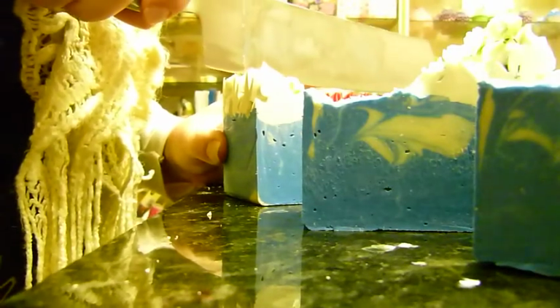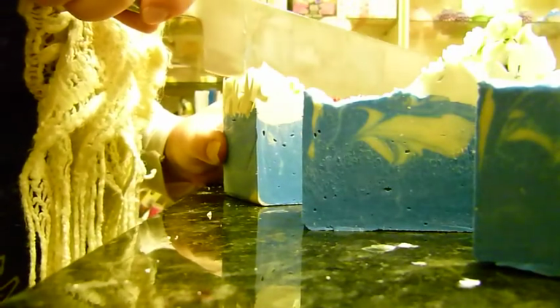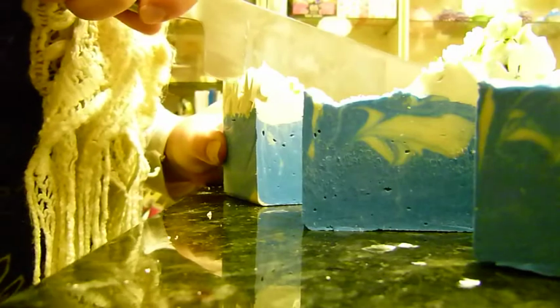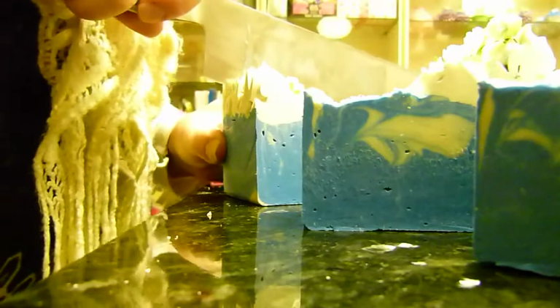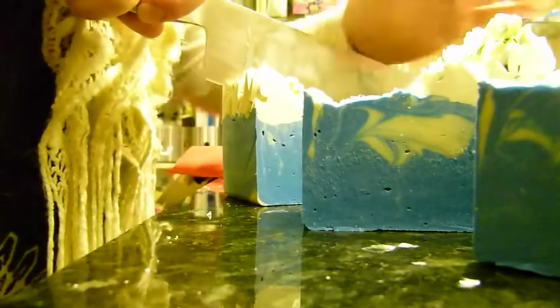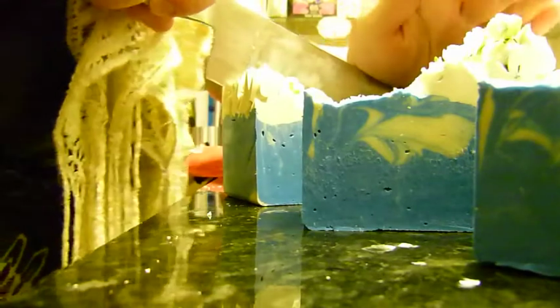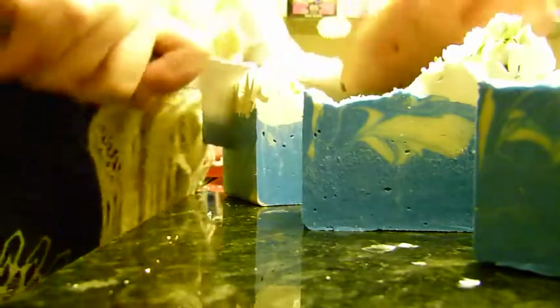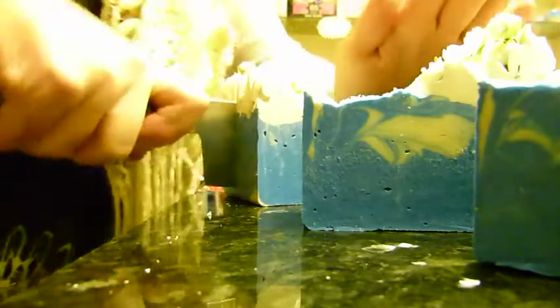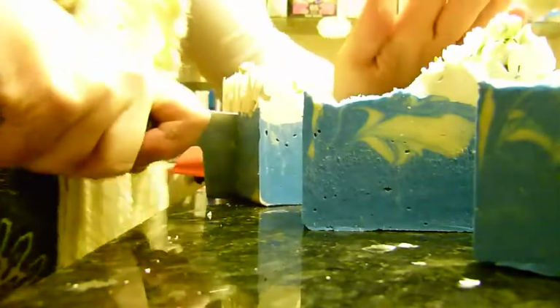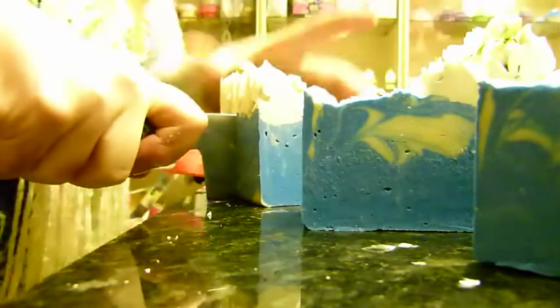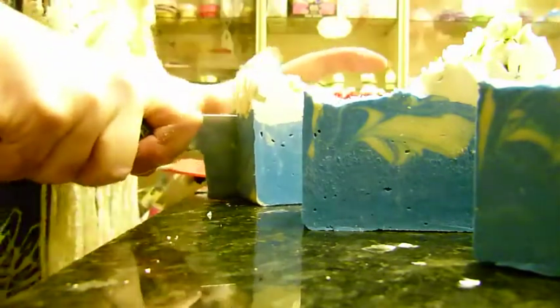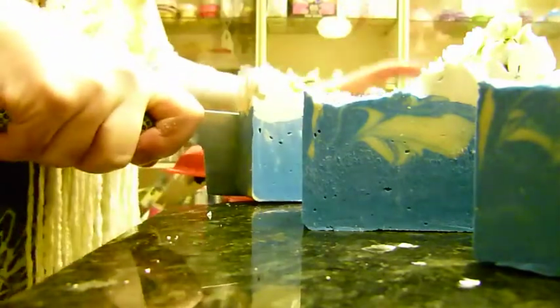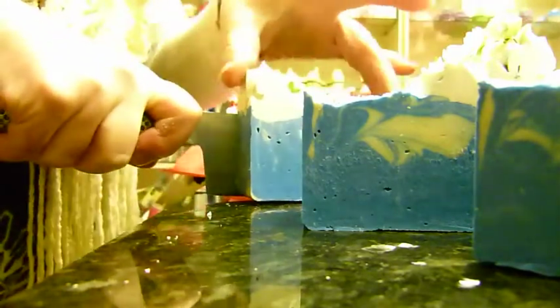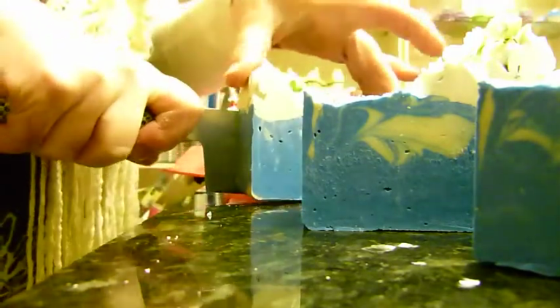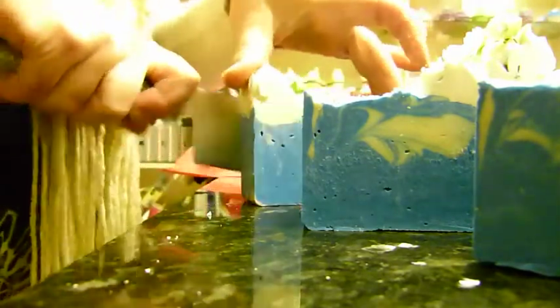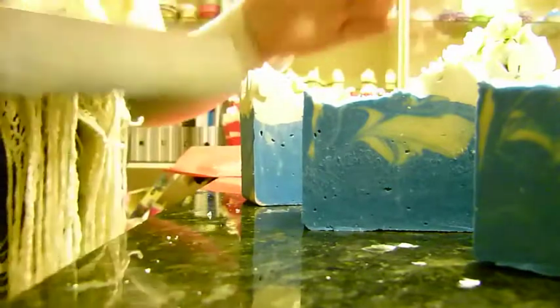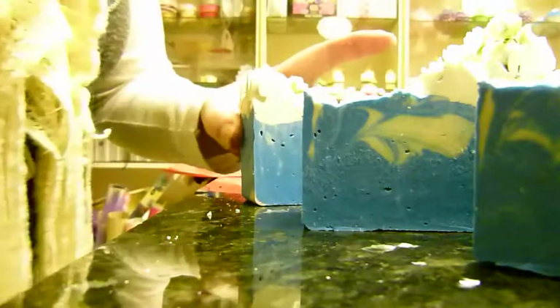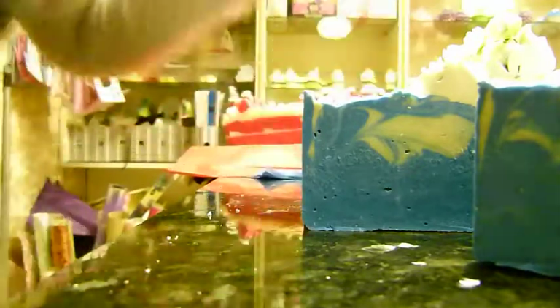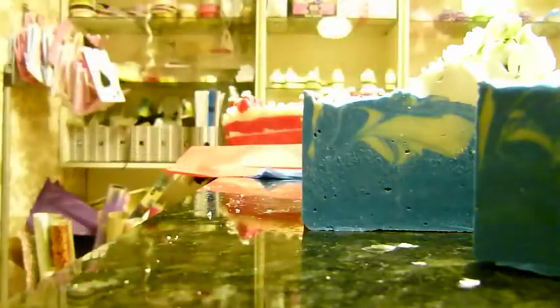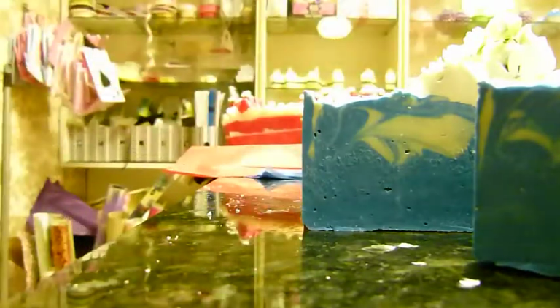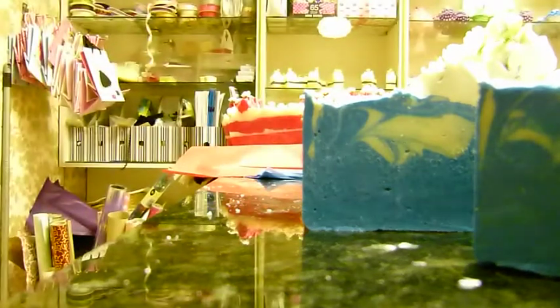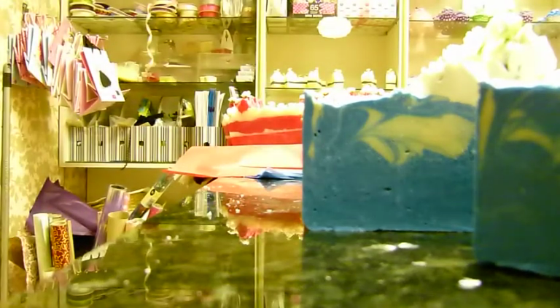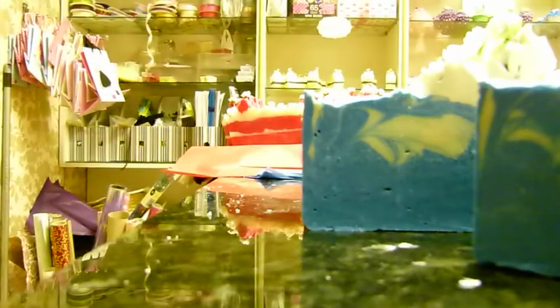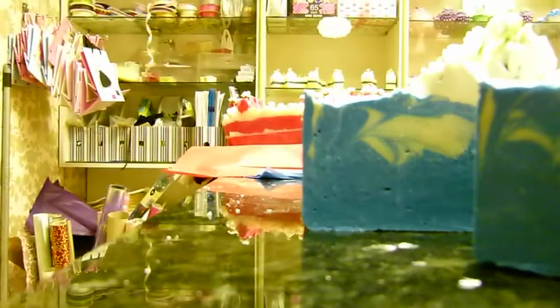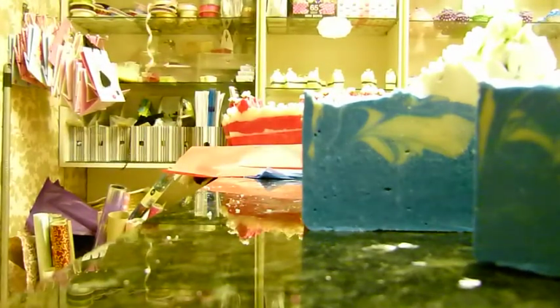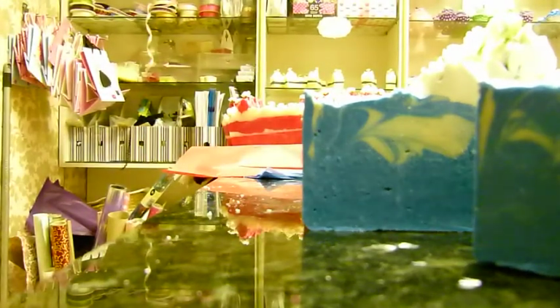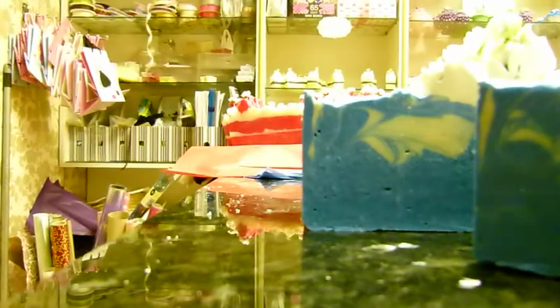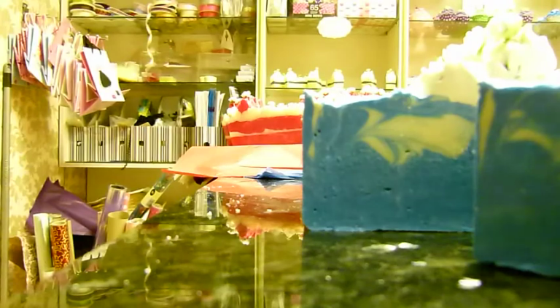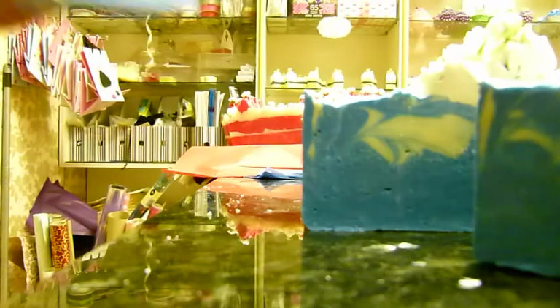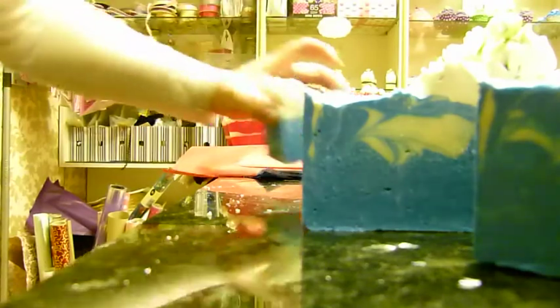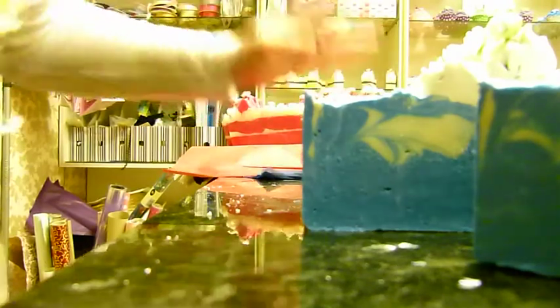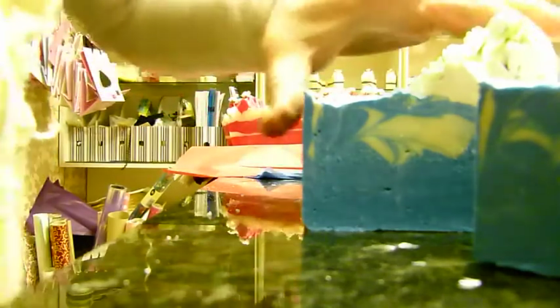And another clean cut straight through the middle of the quarter will give us the exact right size we need I hope. I'm just going to weigh that one — it's 164 grams, so it's just about perfect.